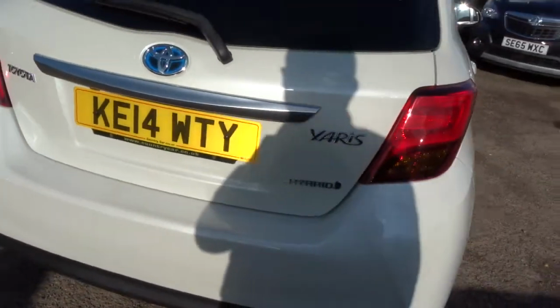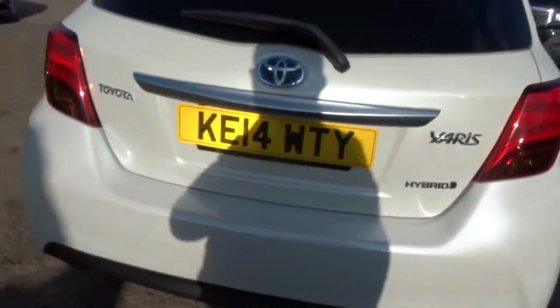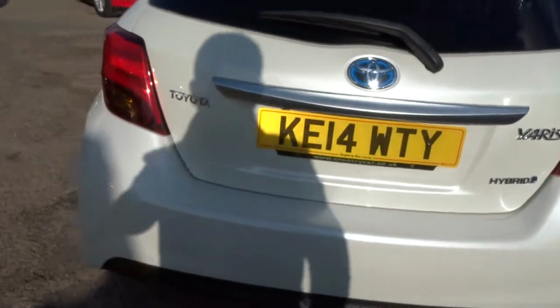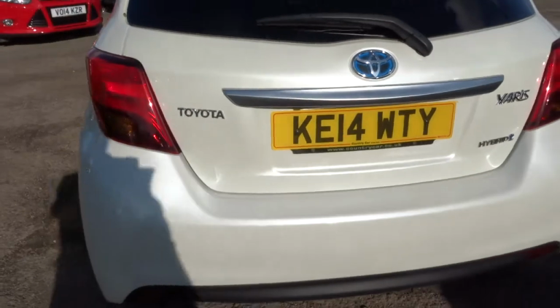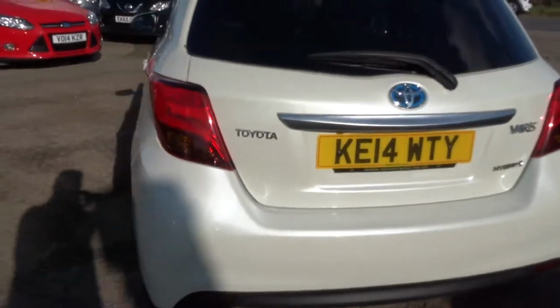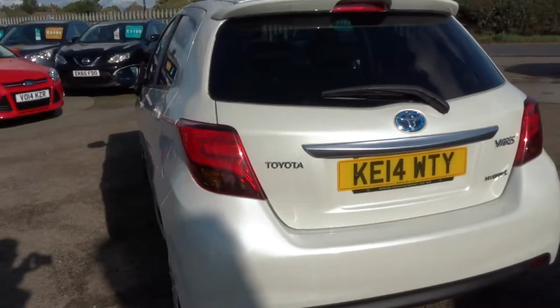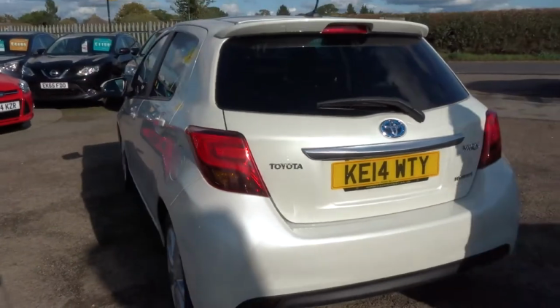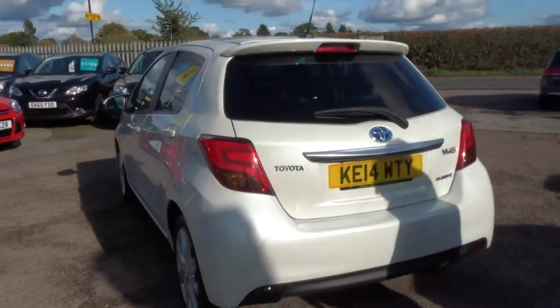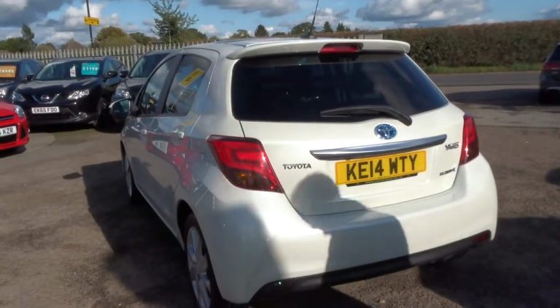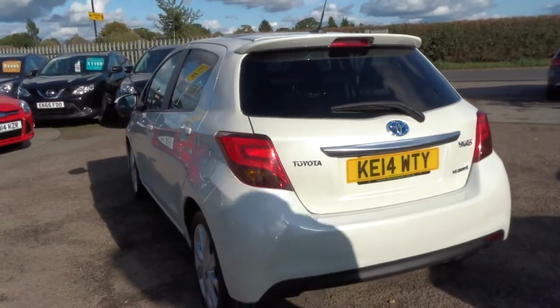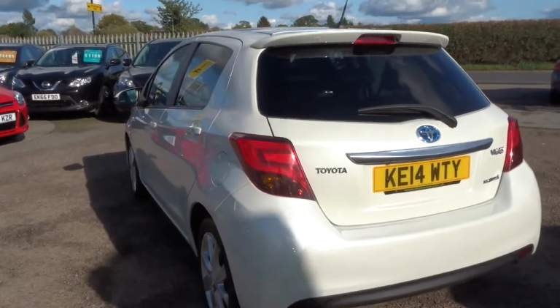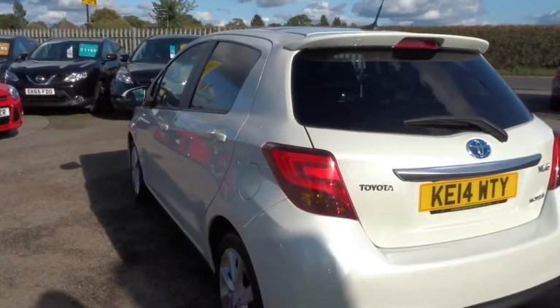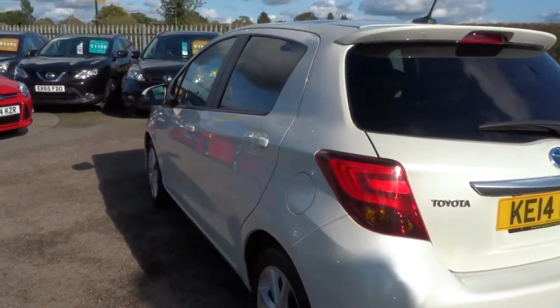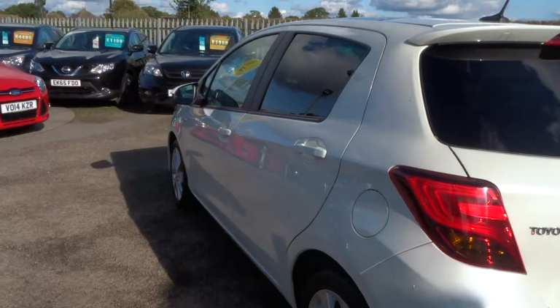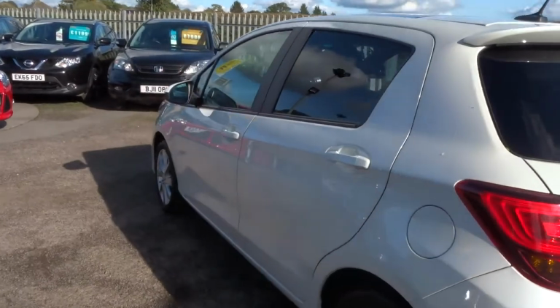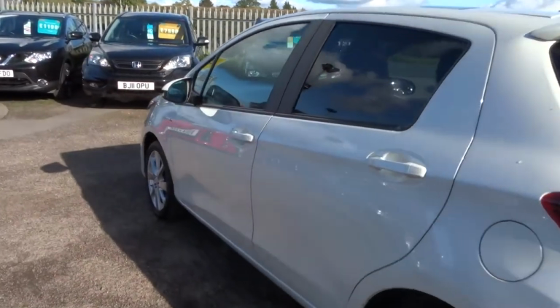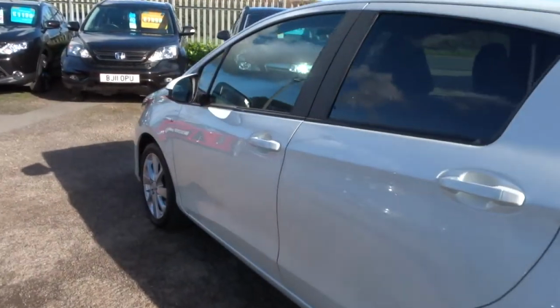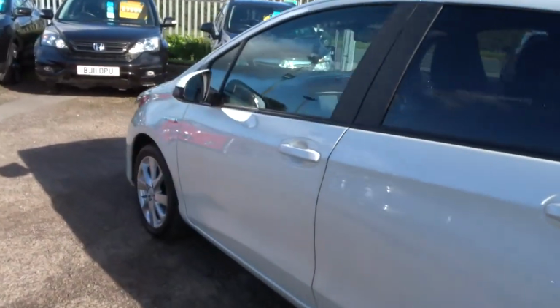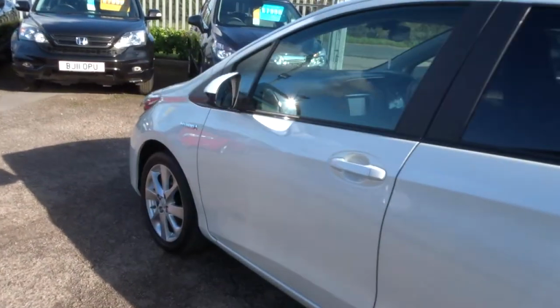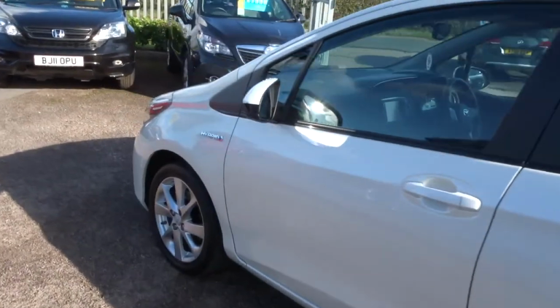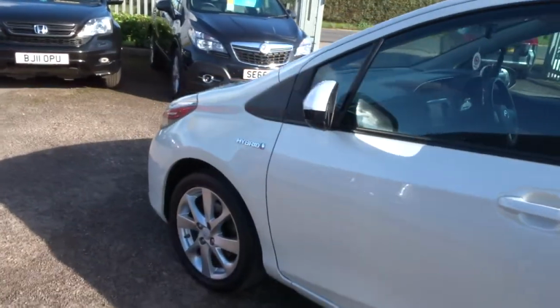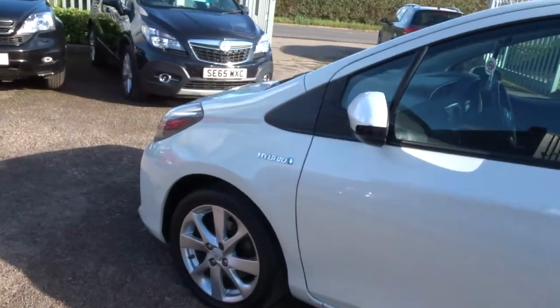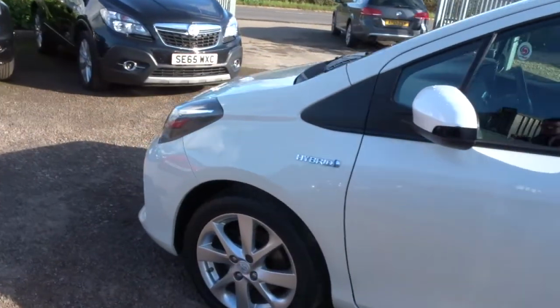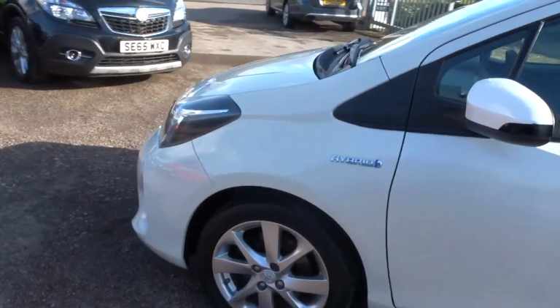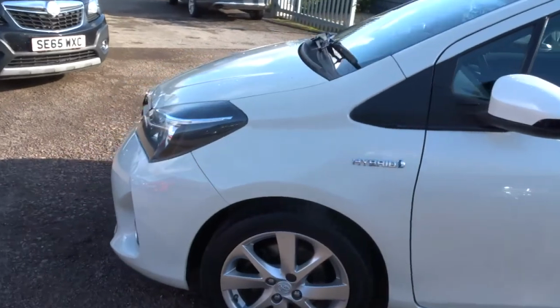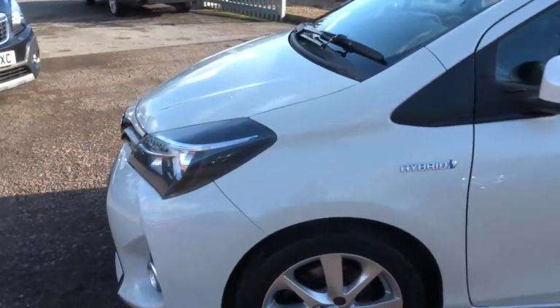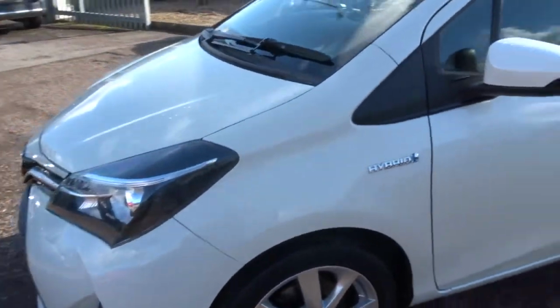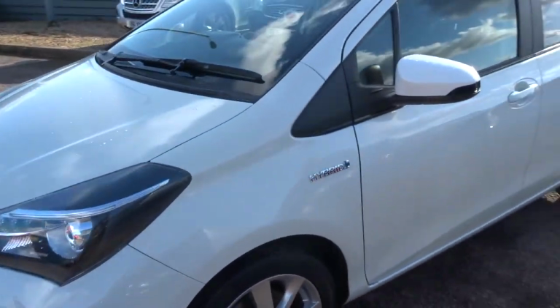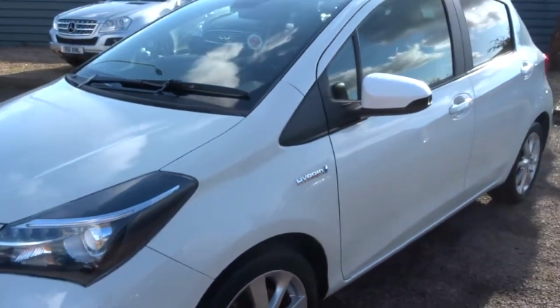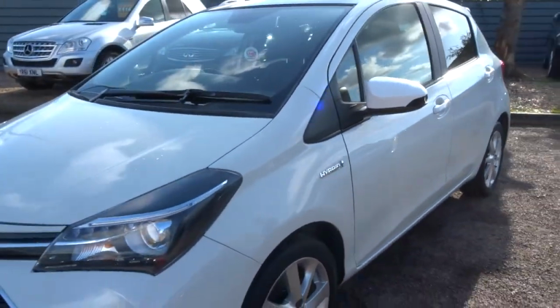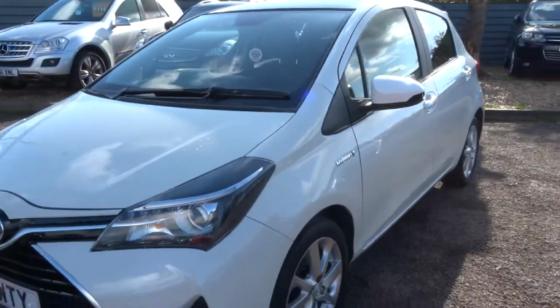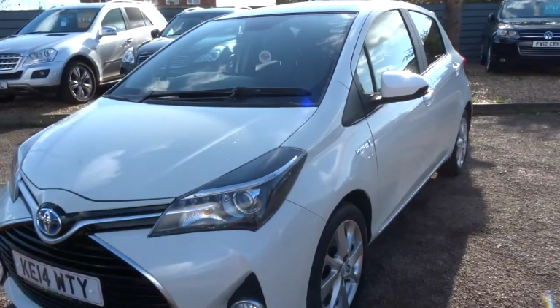Privacy glass too. There is a full readout of the spec underneath this video and the photos on our website at countrycar.co.uk — I'd recommend having a look at that, as it shows you a lot more than I can tell you on a video.